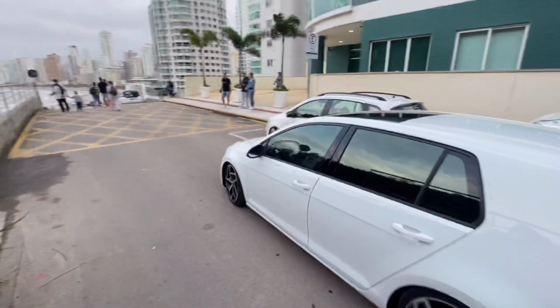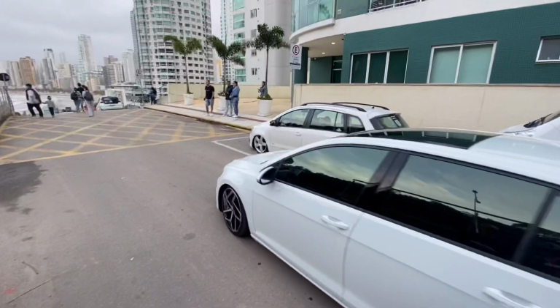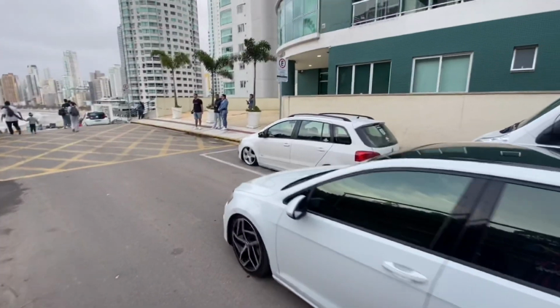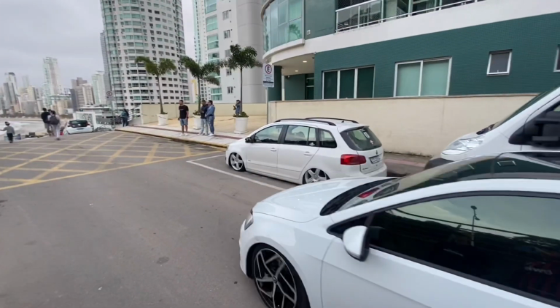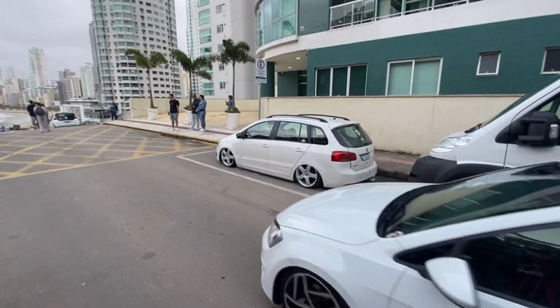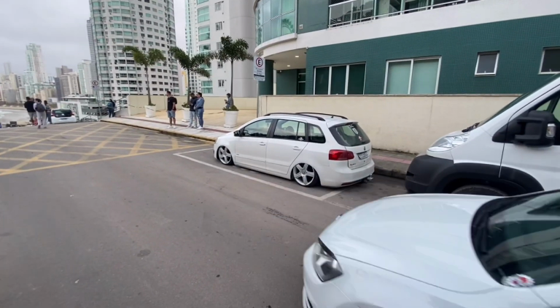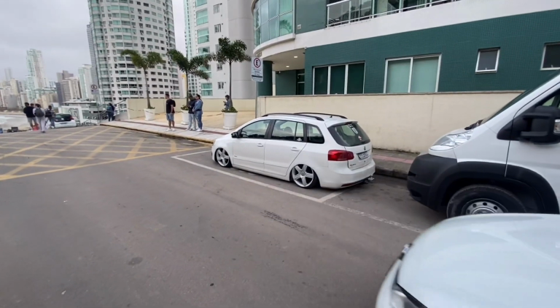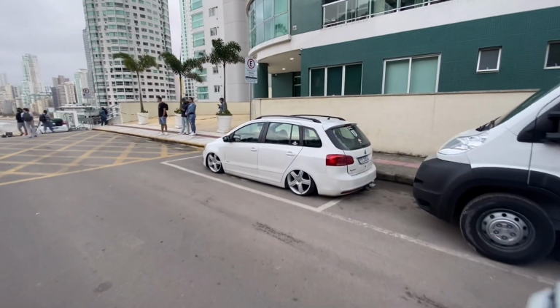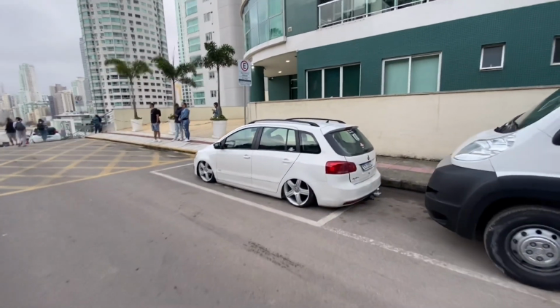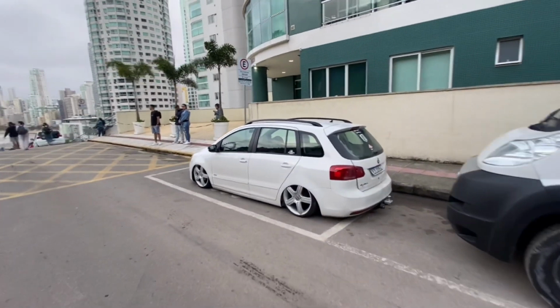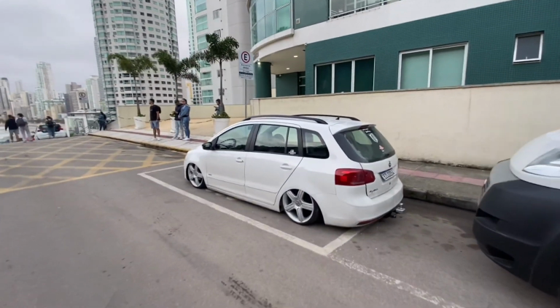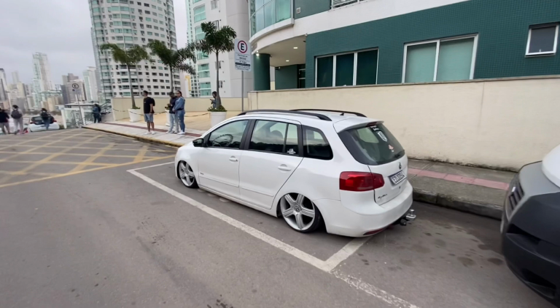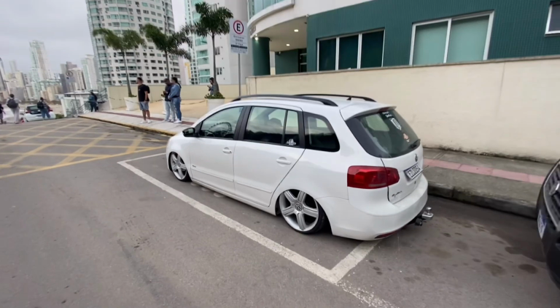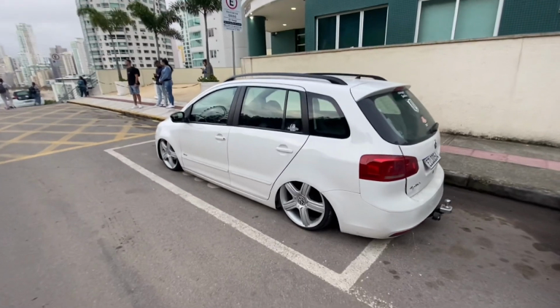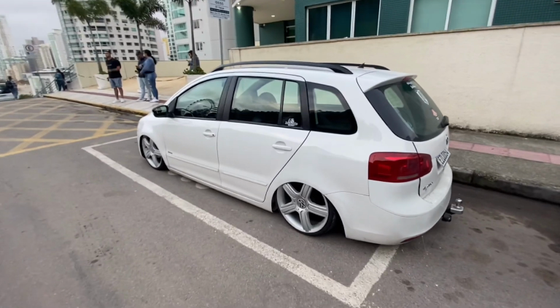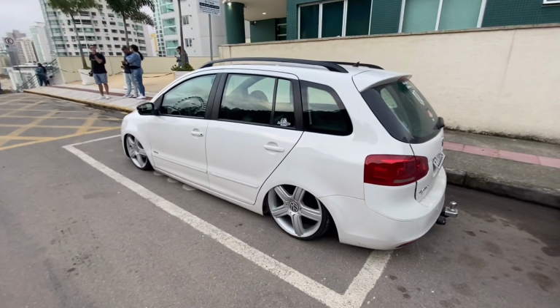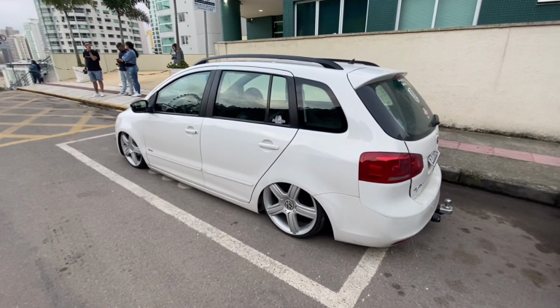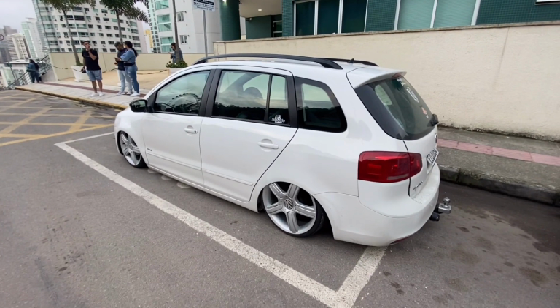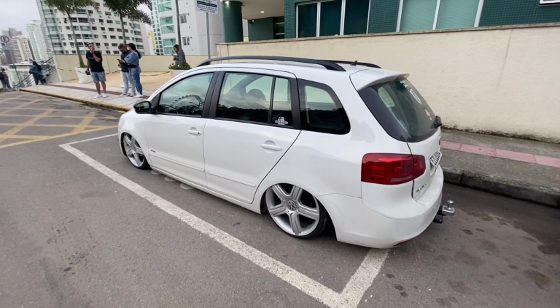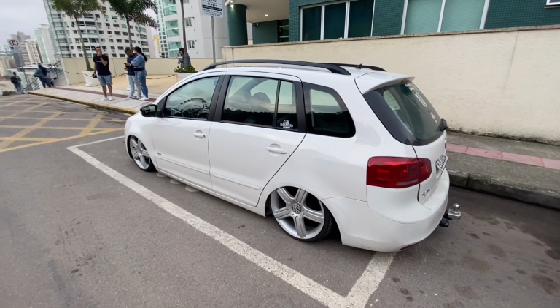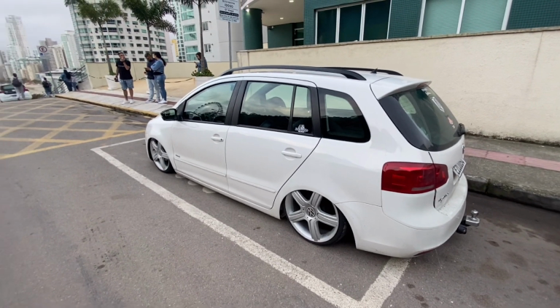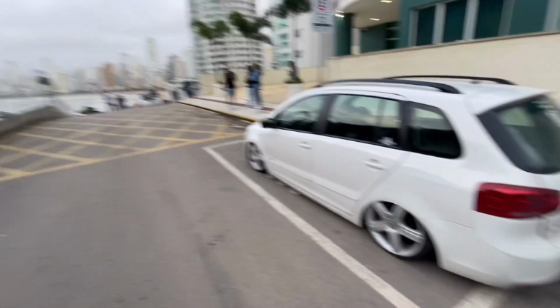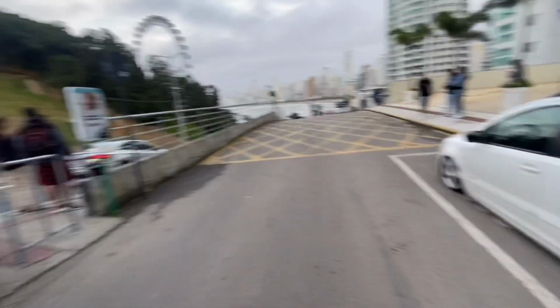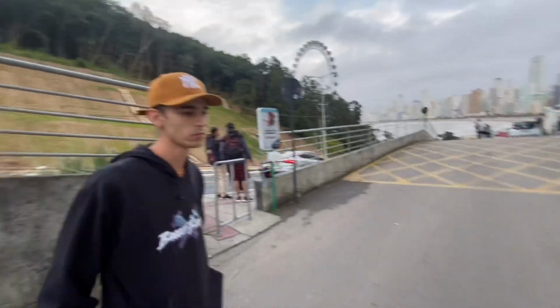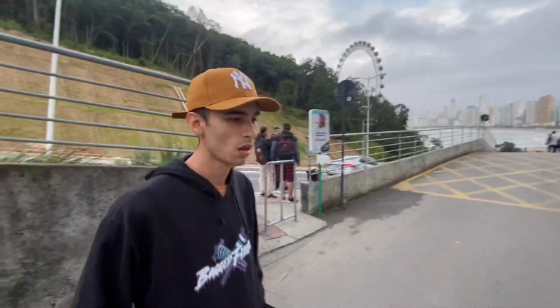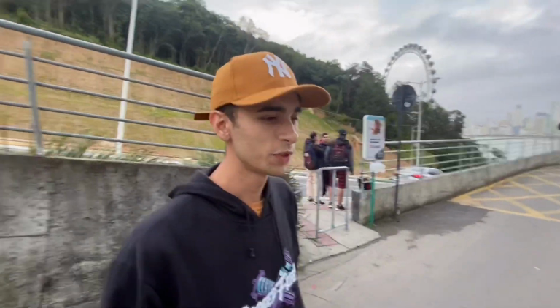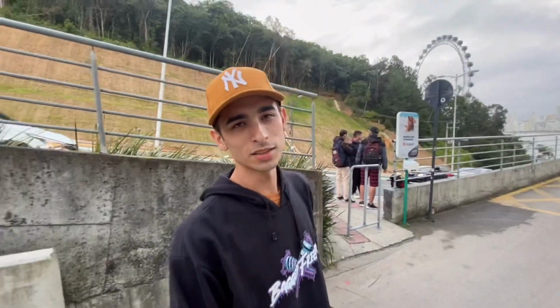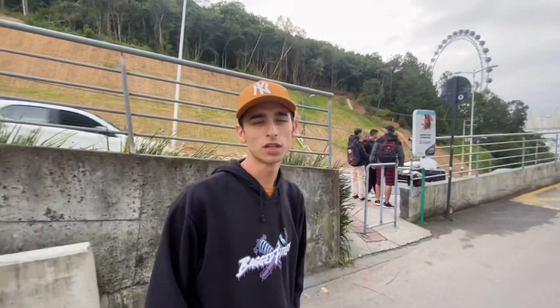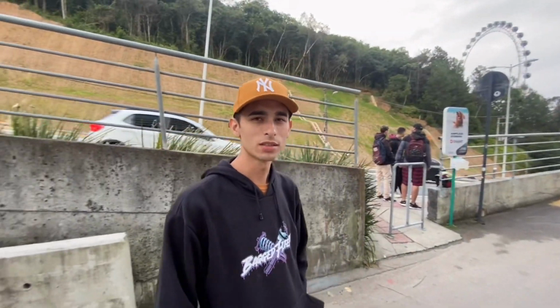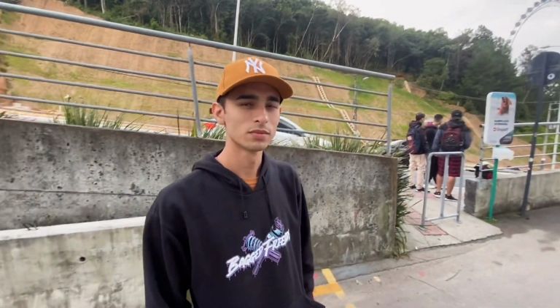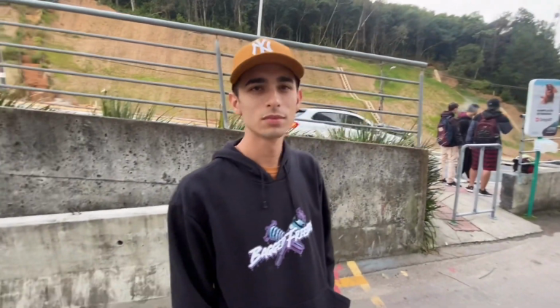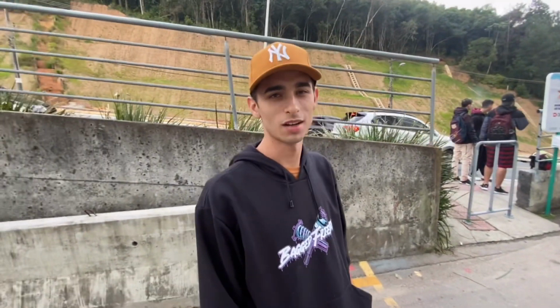Sente a vibe do carro, mano. Cara, eu tô meio balançado ali na Space. Isso aí, mano. Onde foi montado esse carro, mano? Fiz em casa. Montei tudo em casa. Em casa?